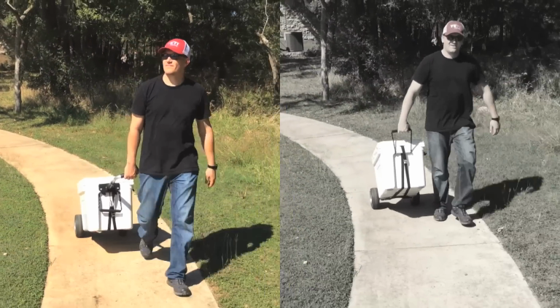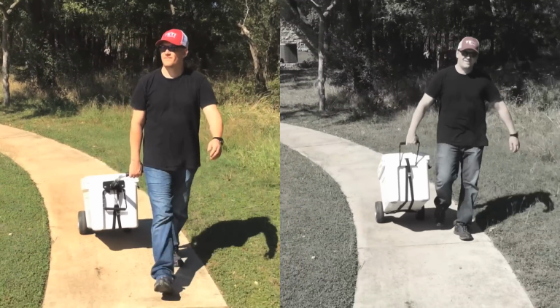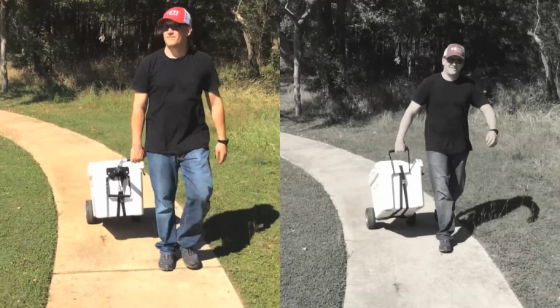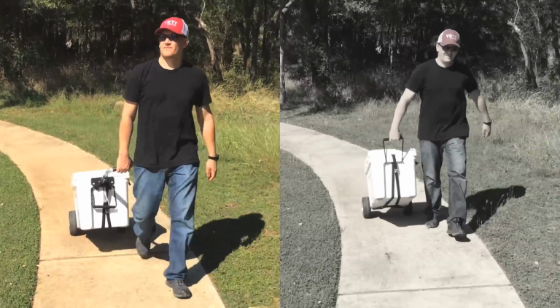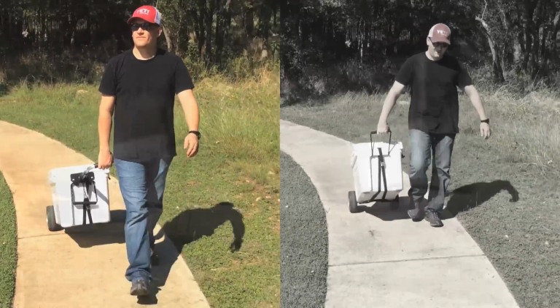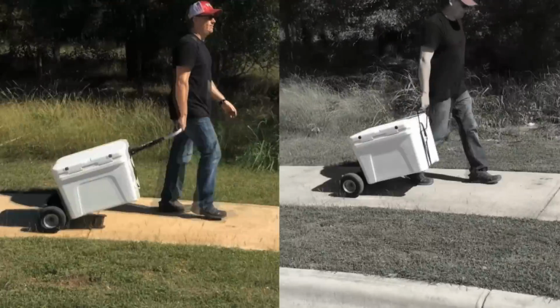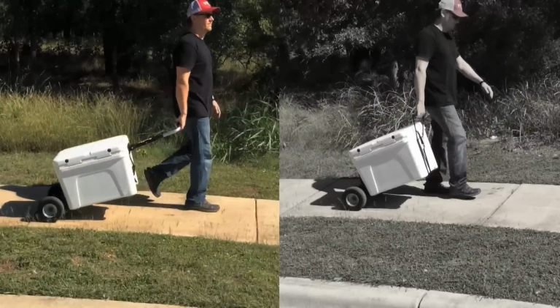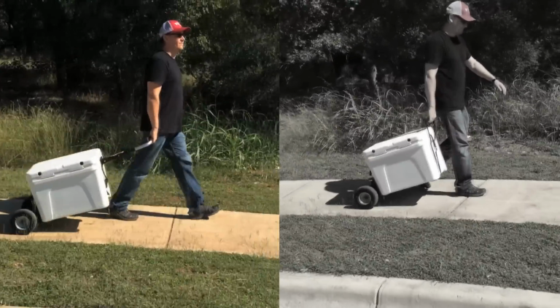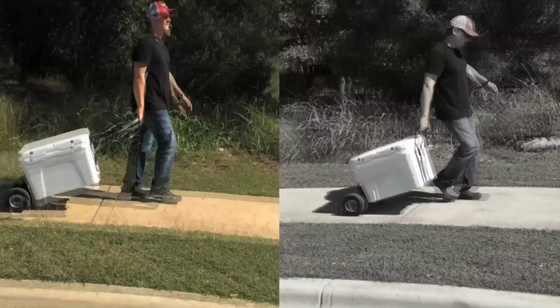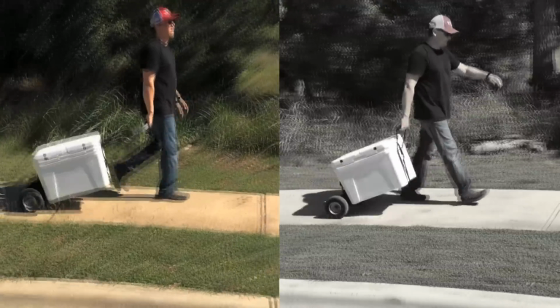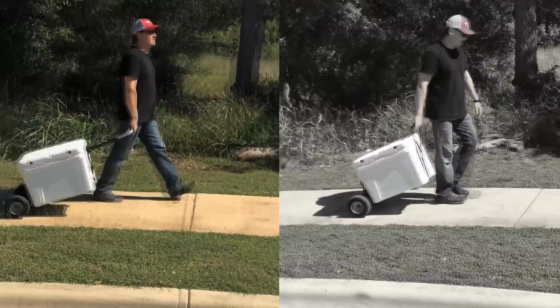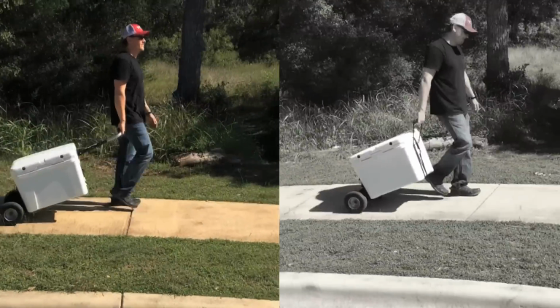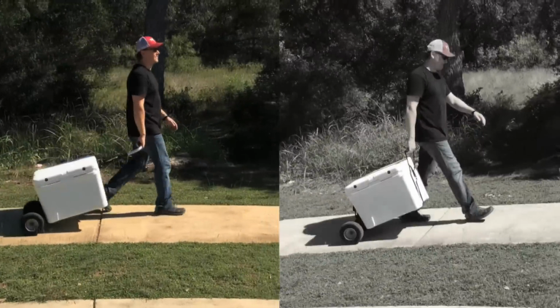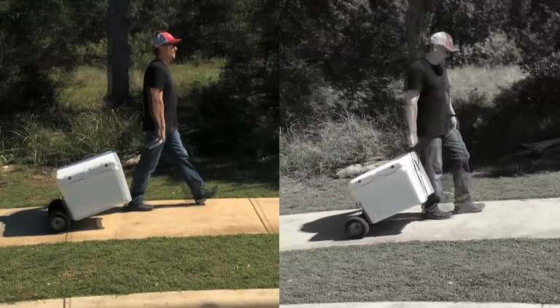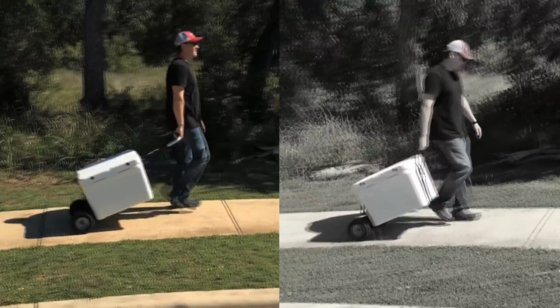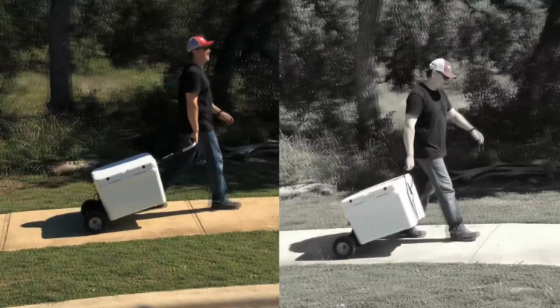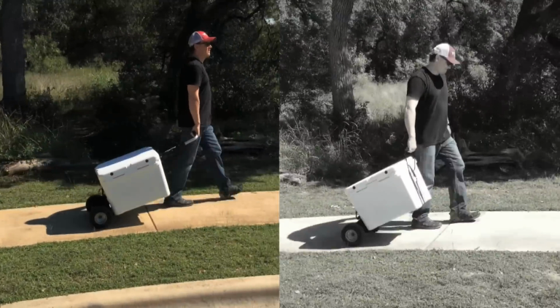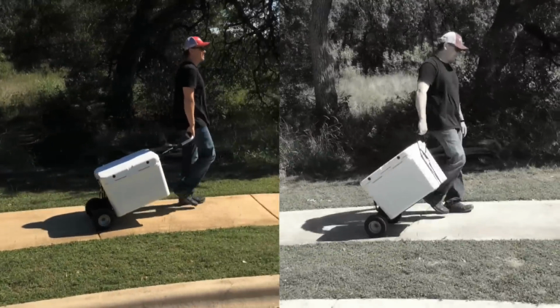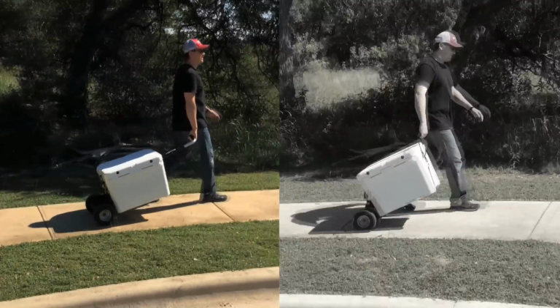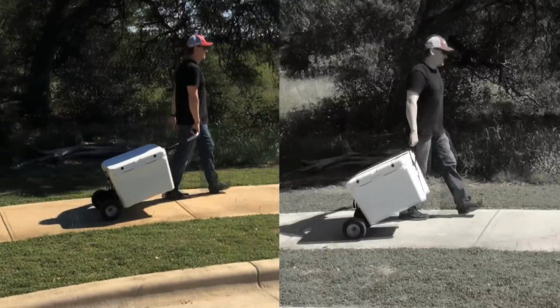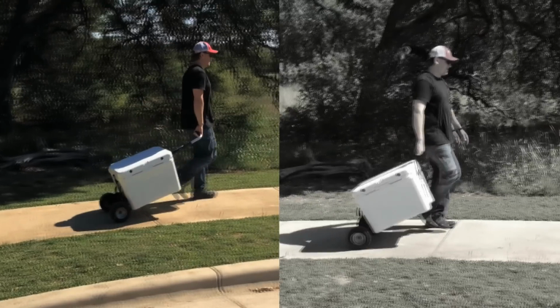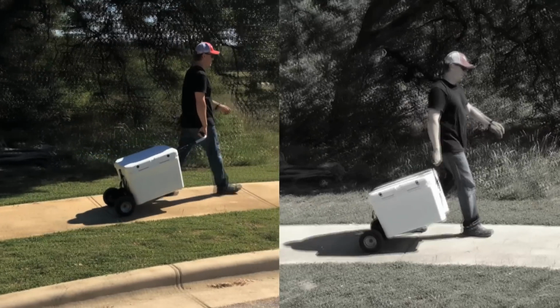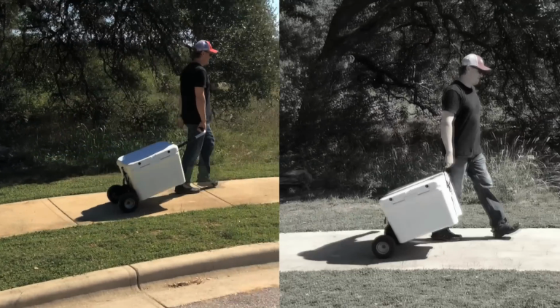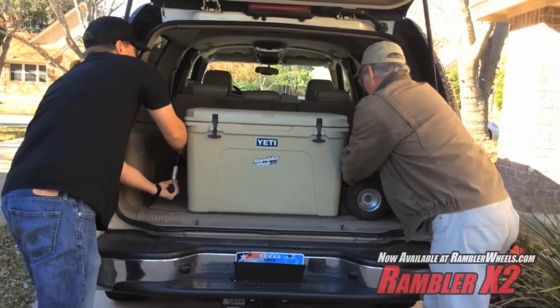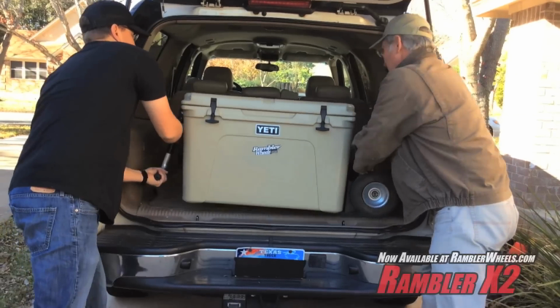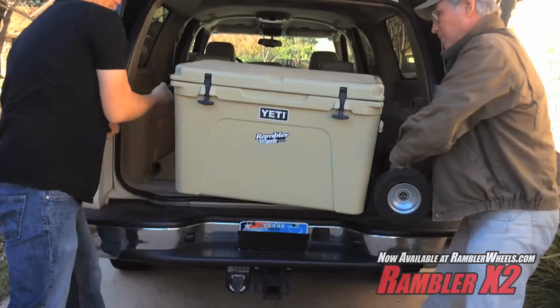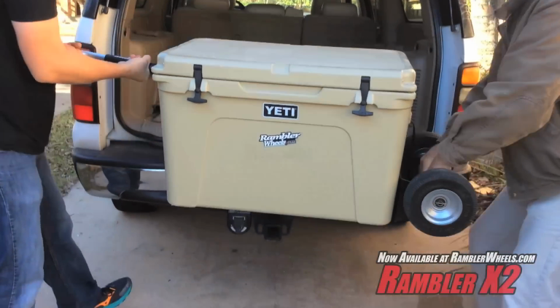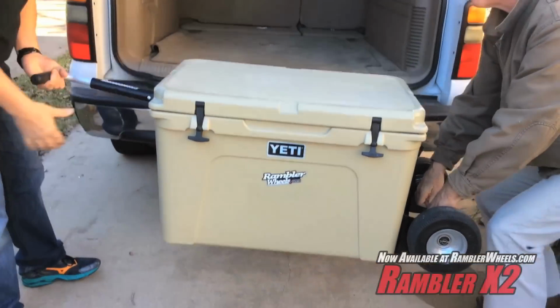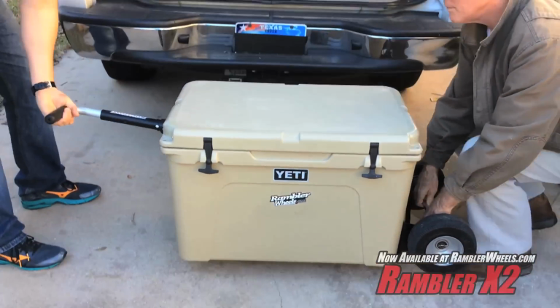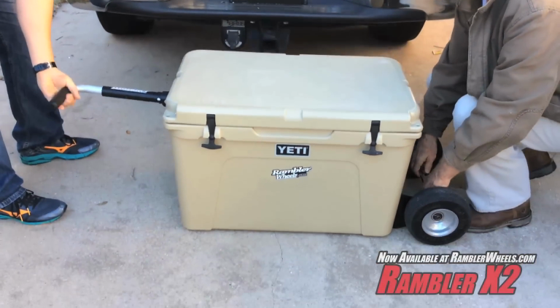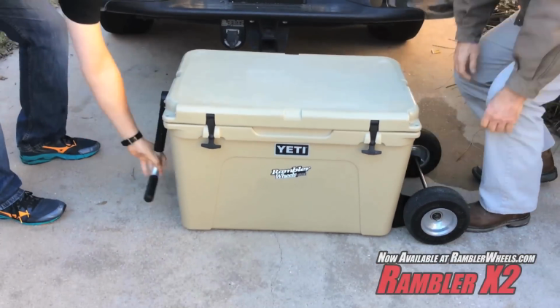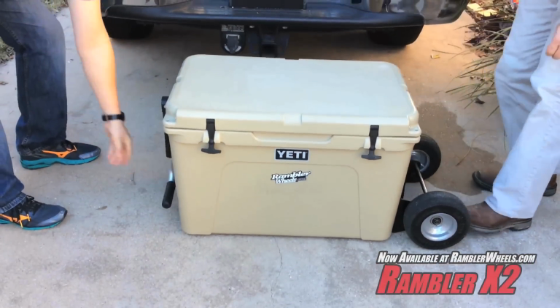With our handle, you can maintain a comfortable distance from the cooler while walking. Without the handle, the cooler will ride up on your heels, especially when going downhill. The handle gets the job done and then swings down and out of the way.